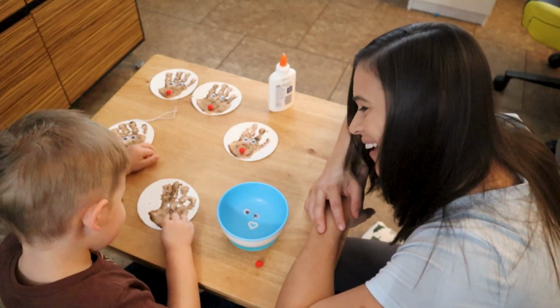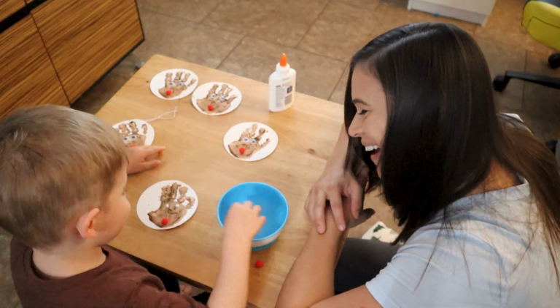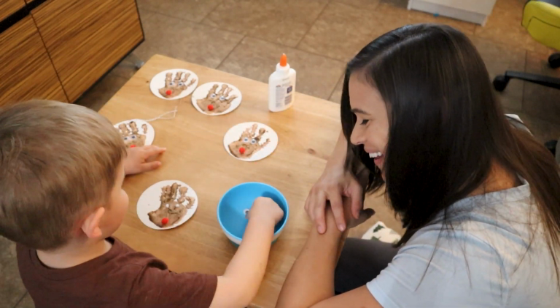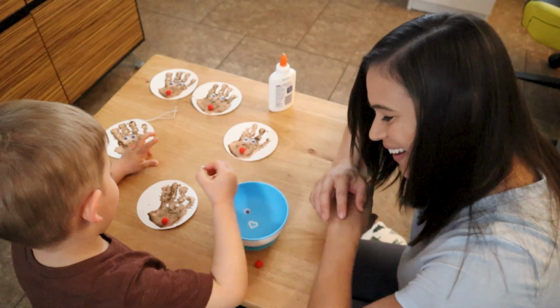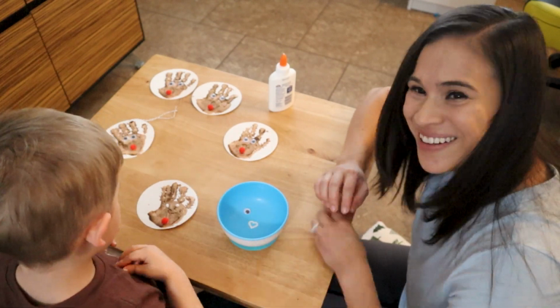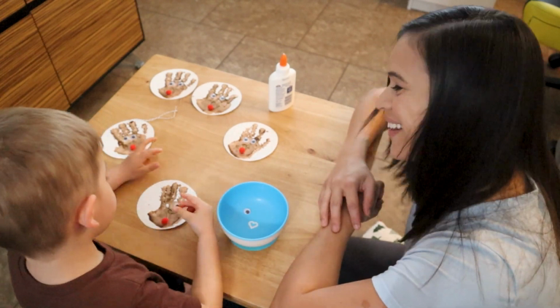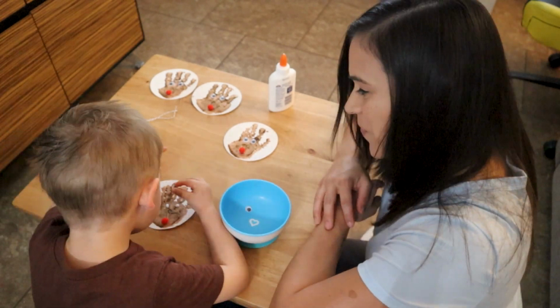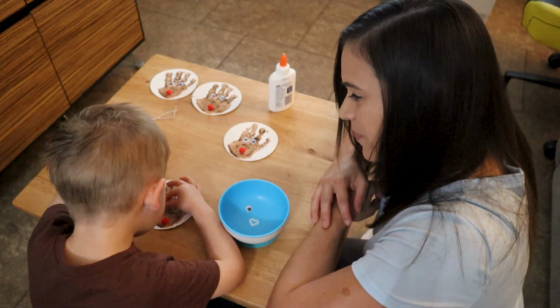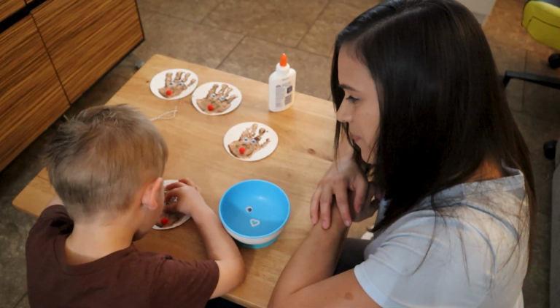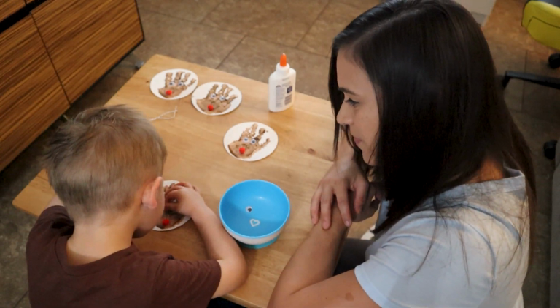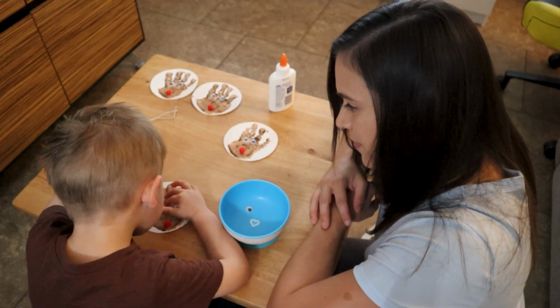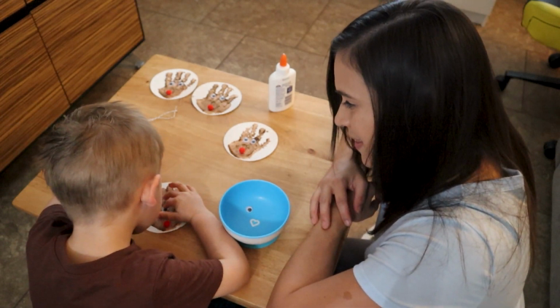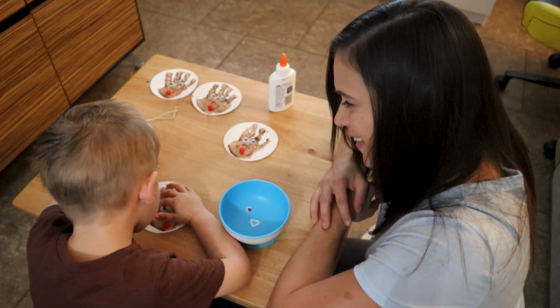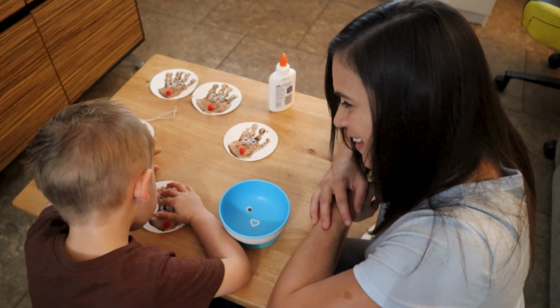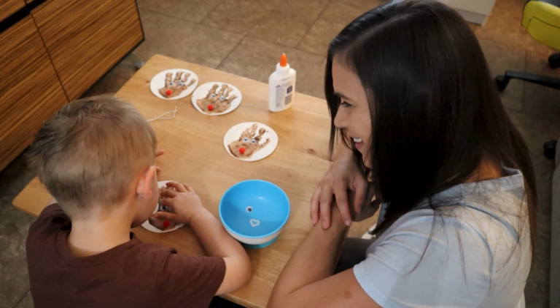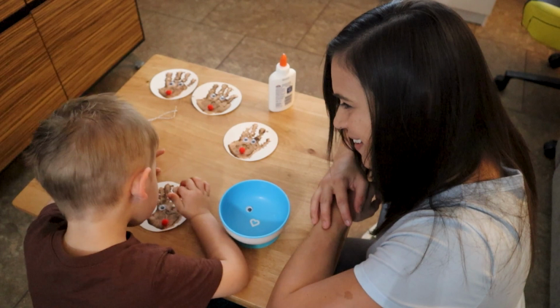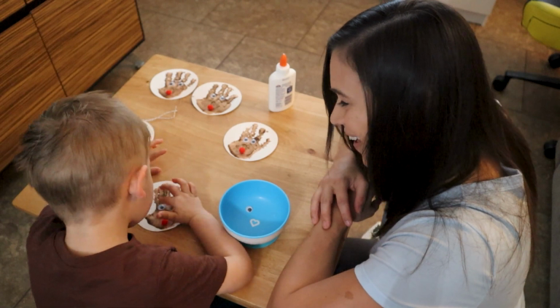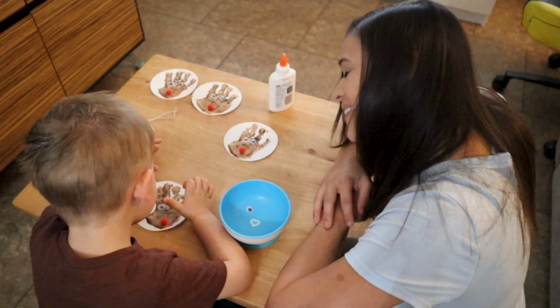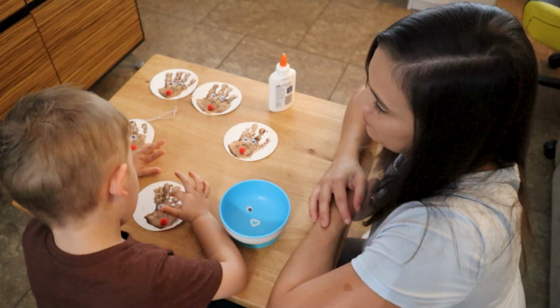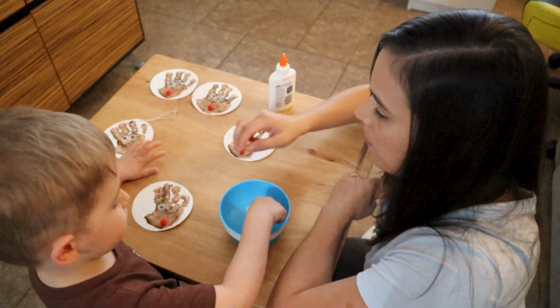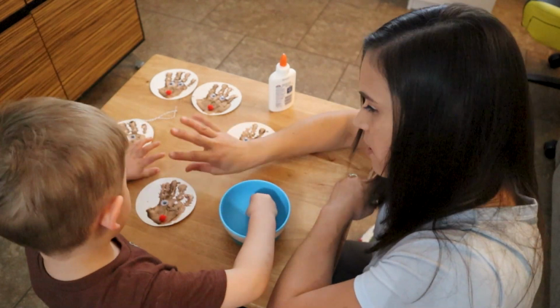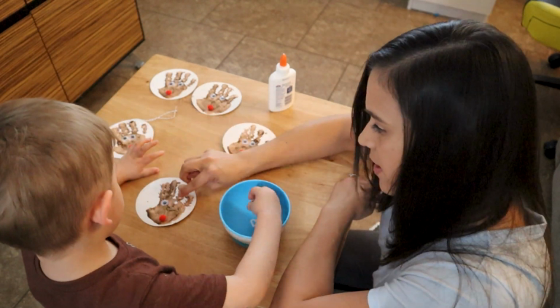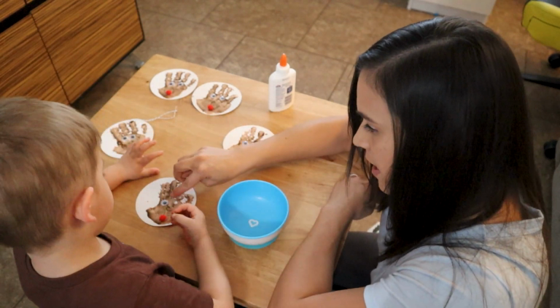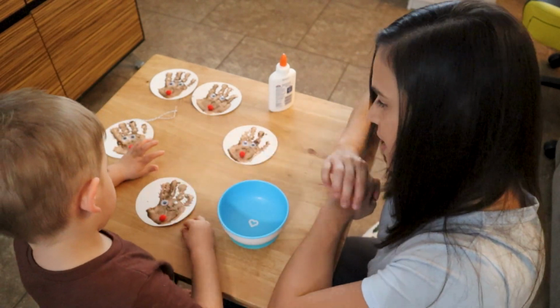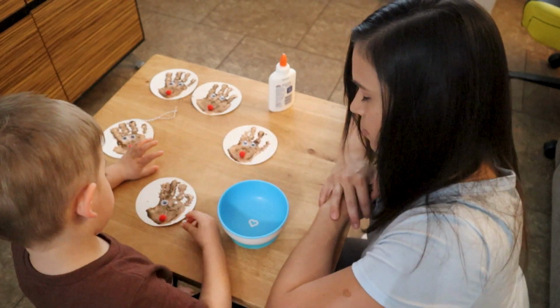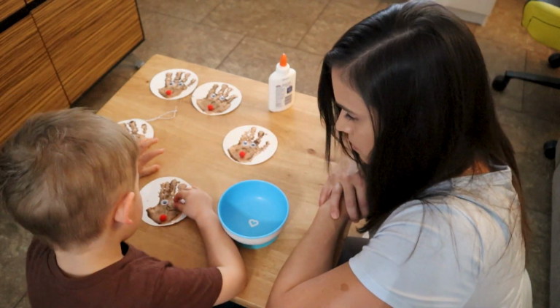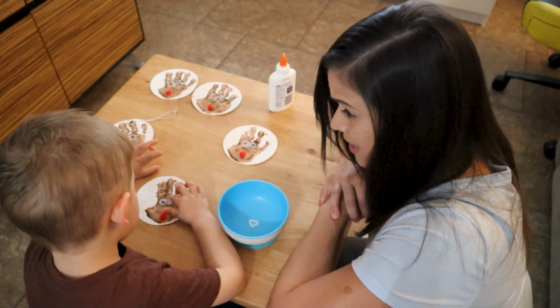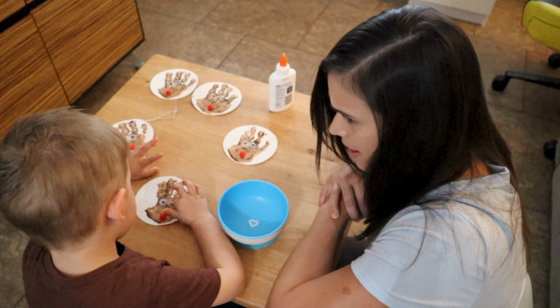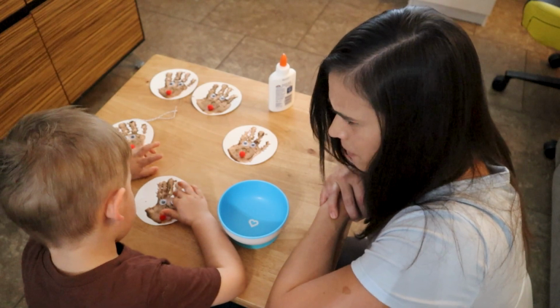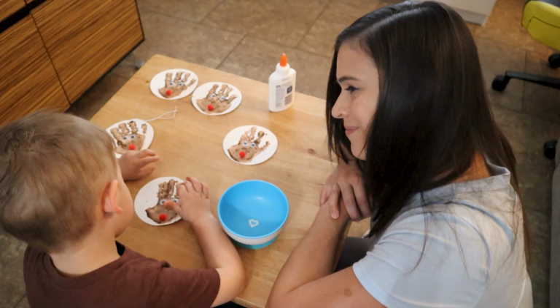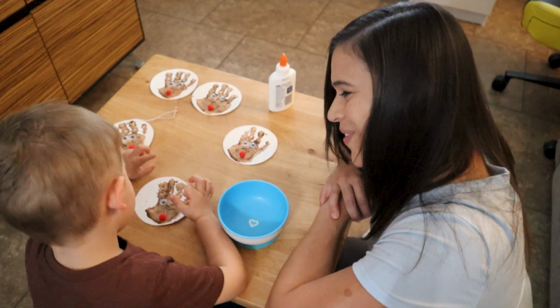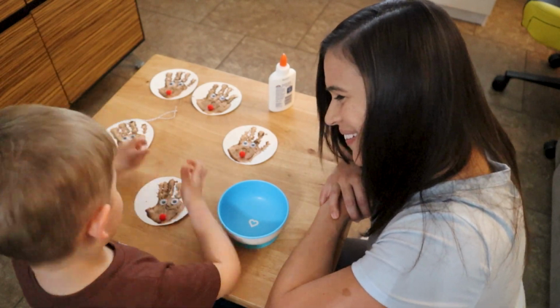In our household, we're actually going to use these ornaments as holiday gifts to our friends and family. So it should be a fun something that is made from the heart, but also a fun activity for your toddlers.